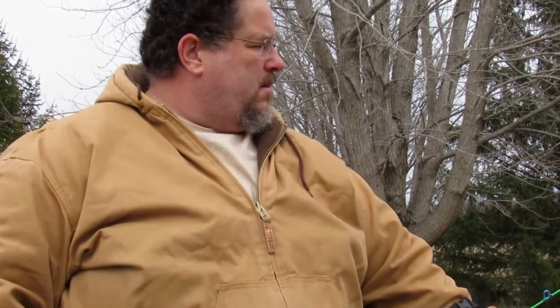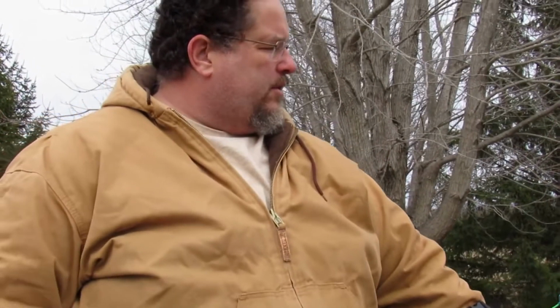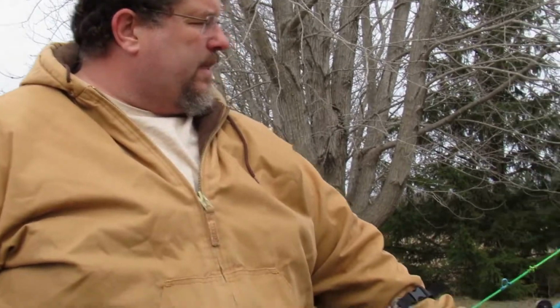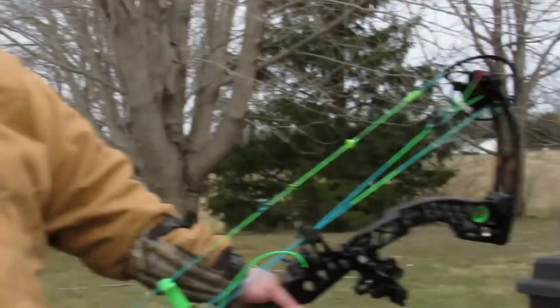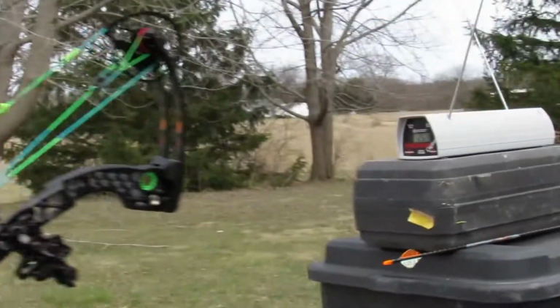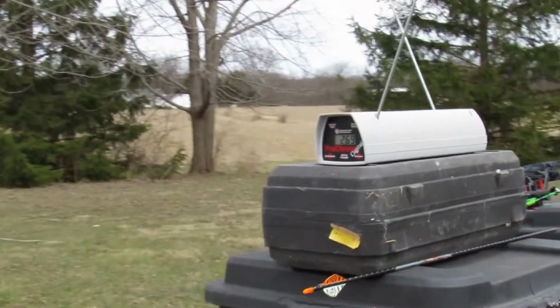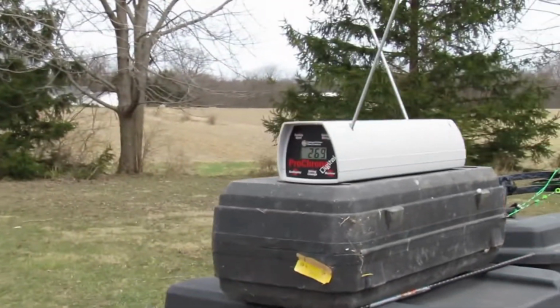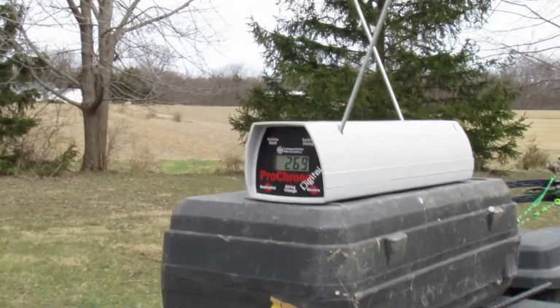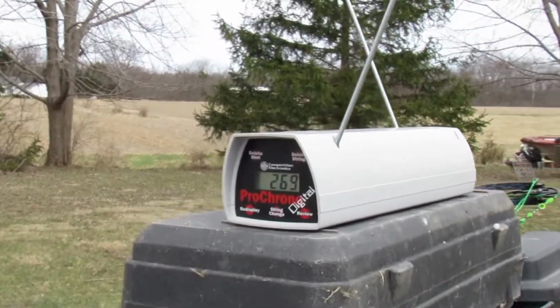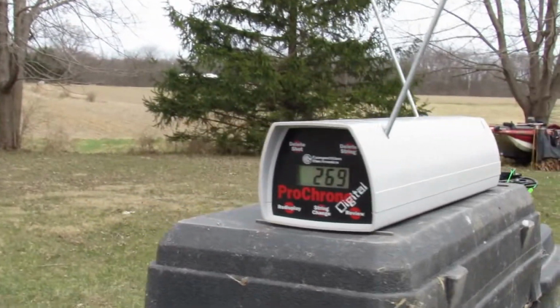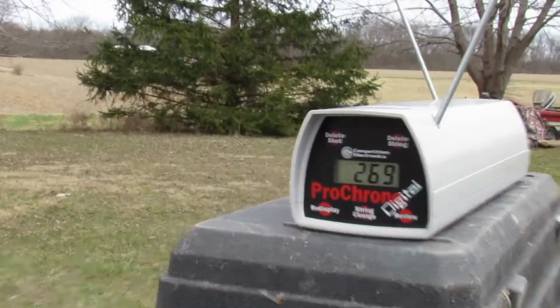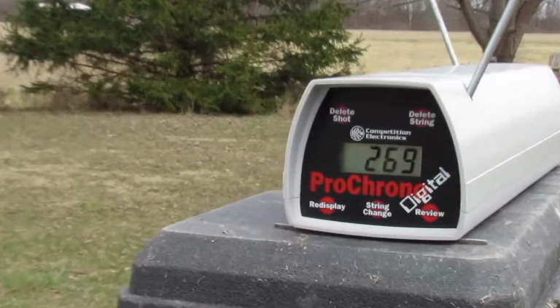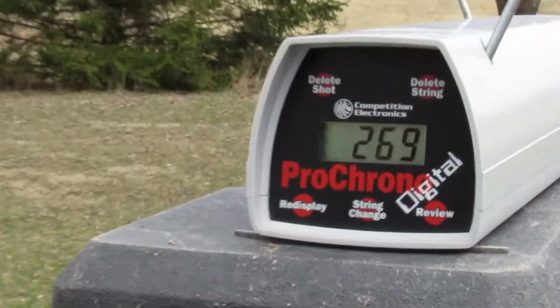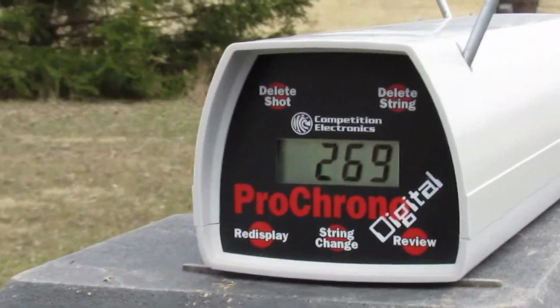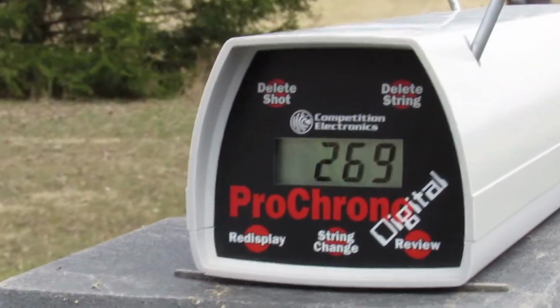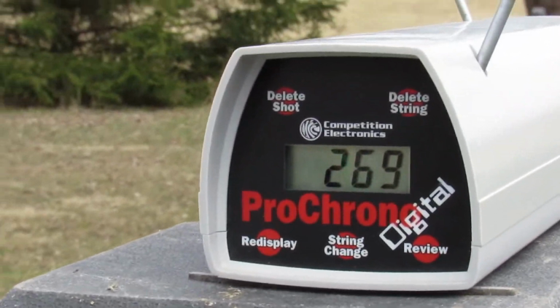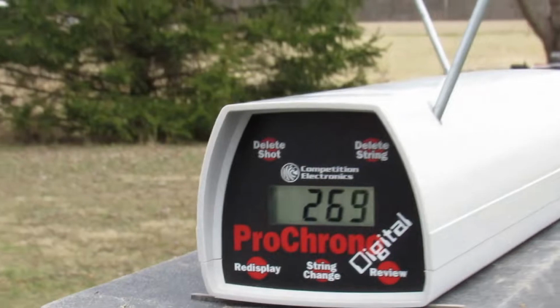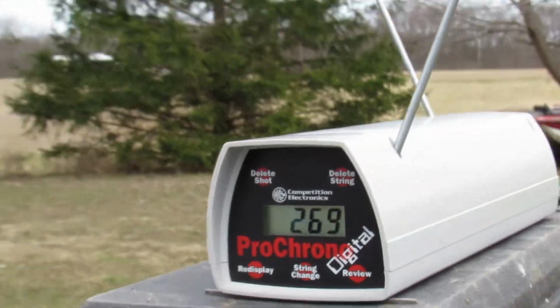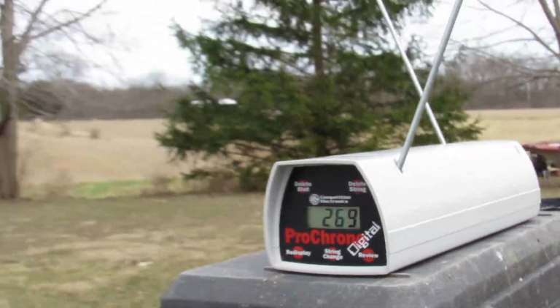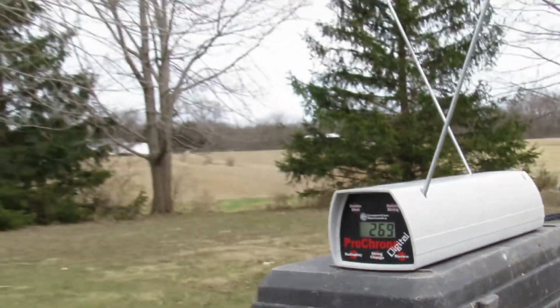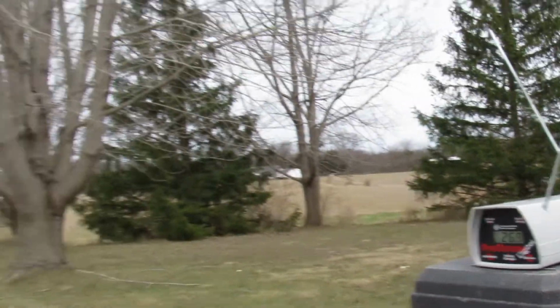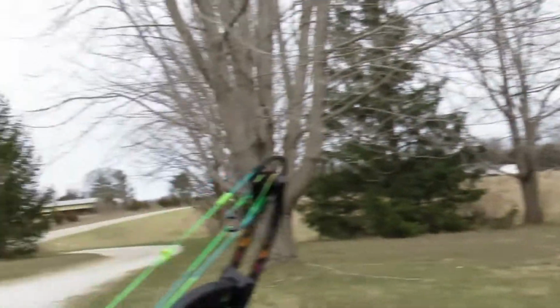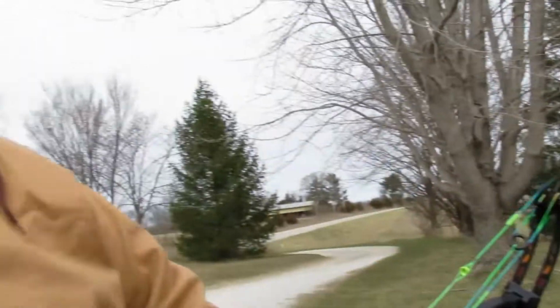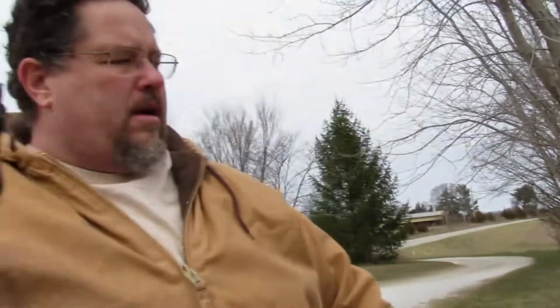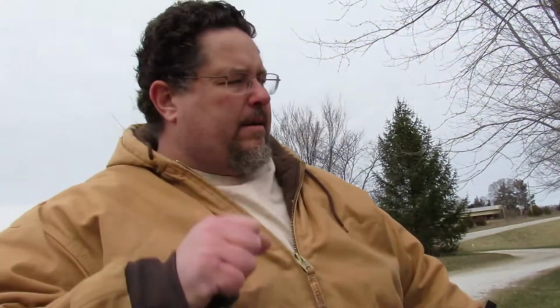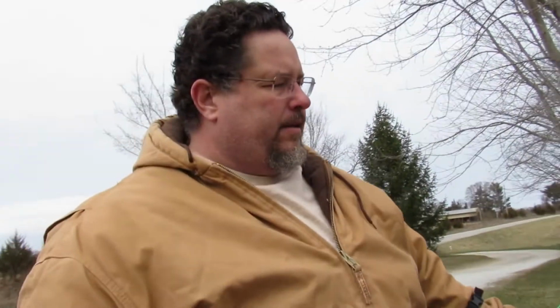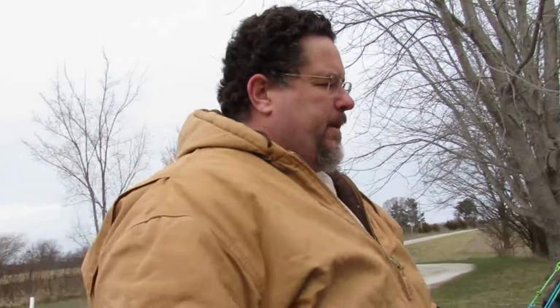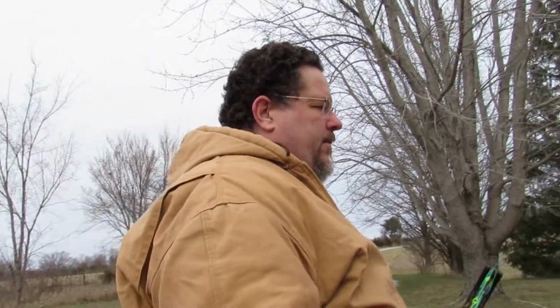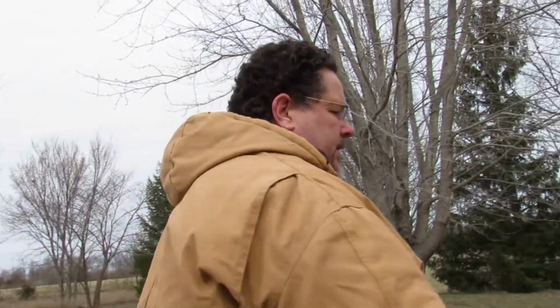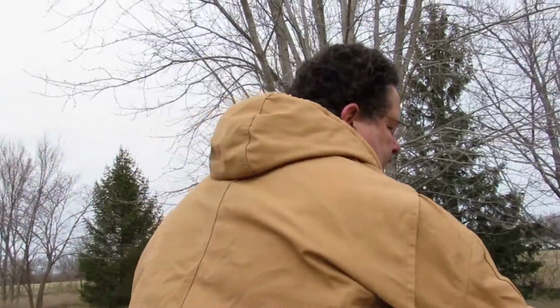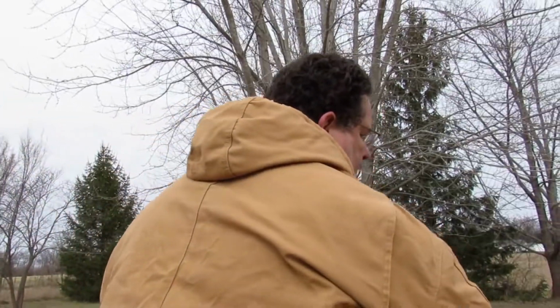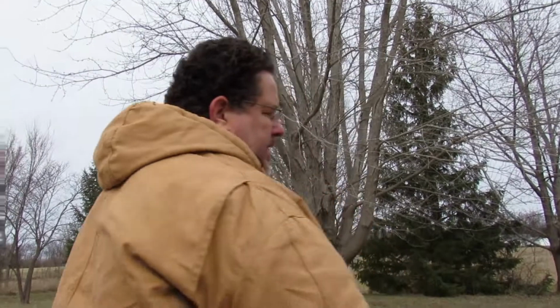We got 269. I'm going to shoot another one through just because I felt like I came down a little bit out of the valley. We'll pause it and shoot again.